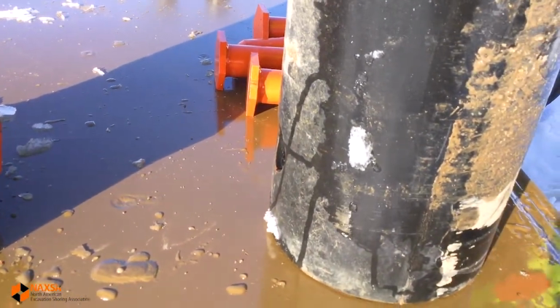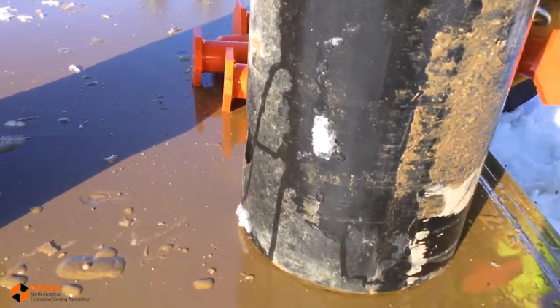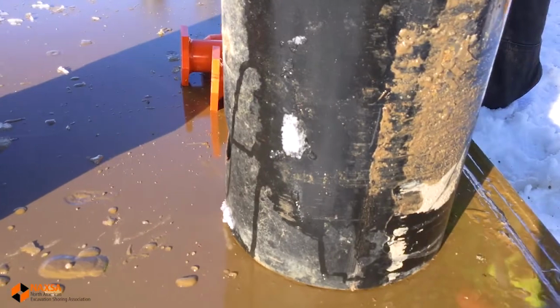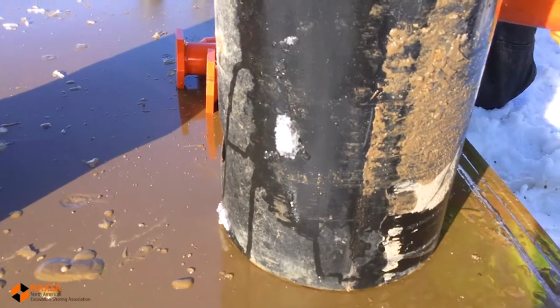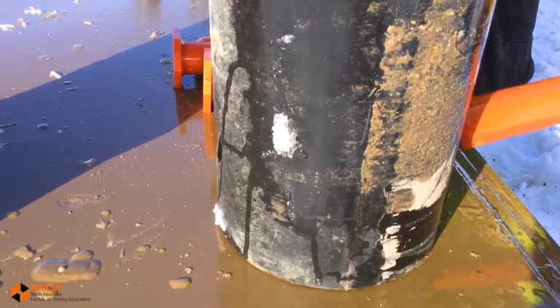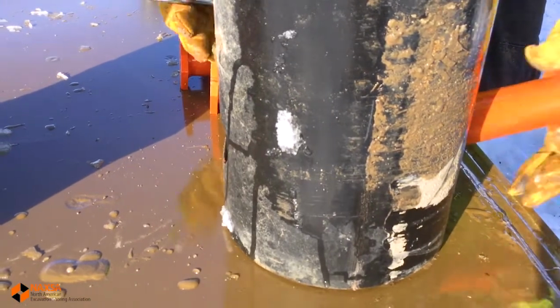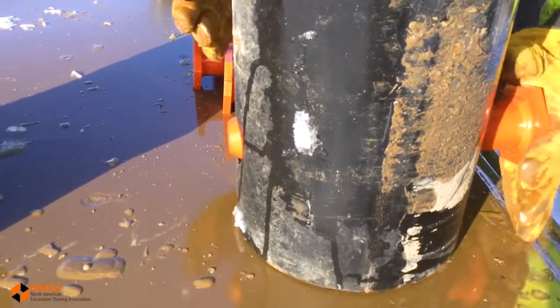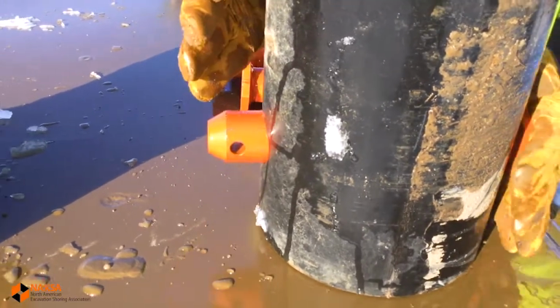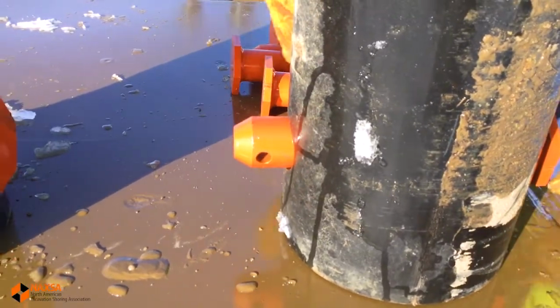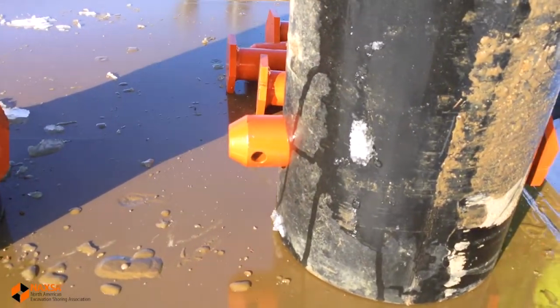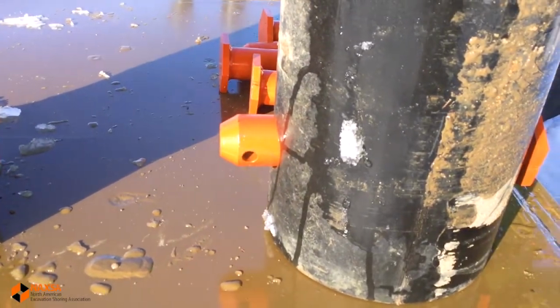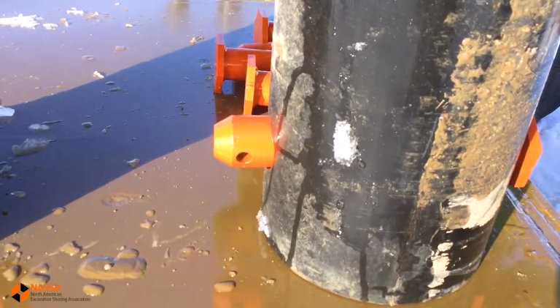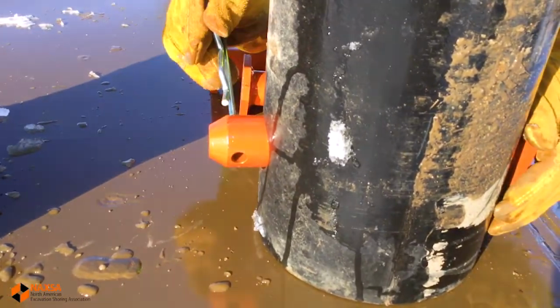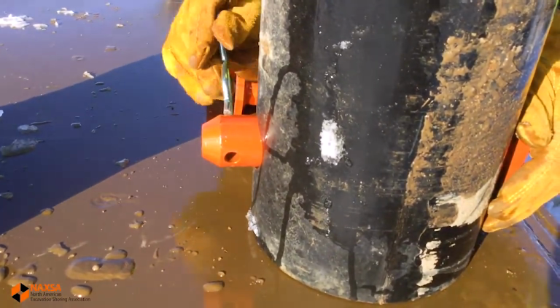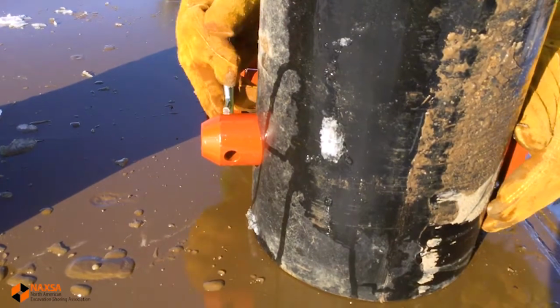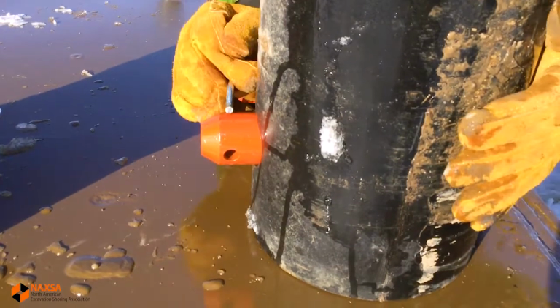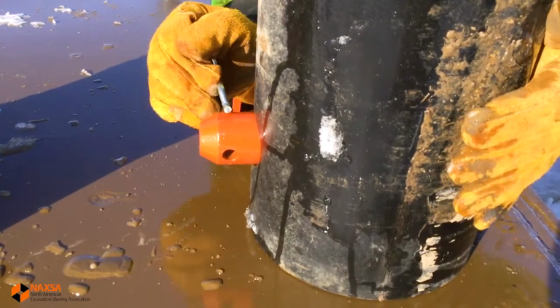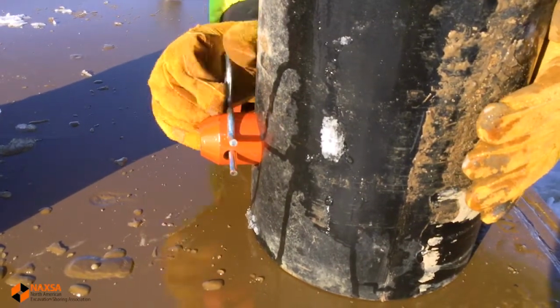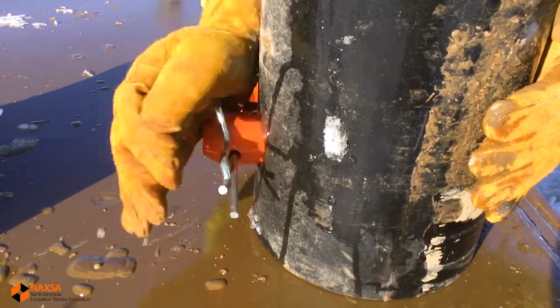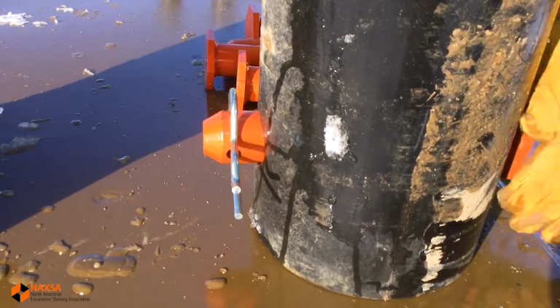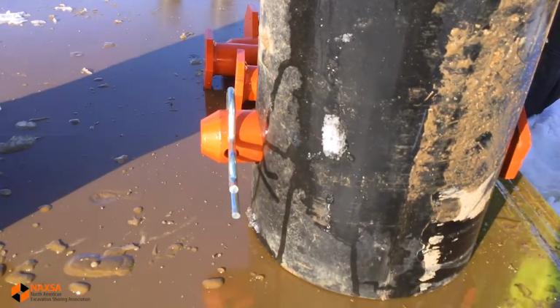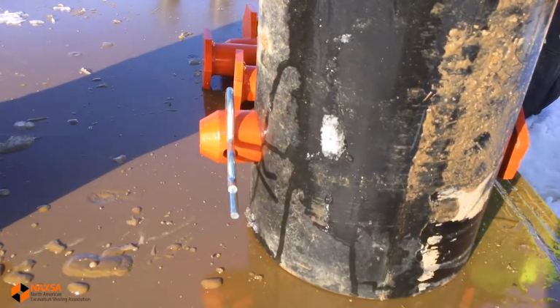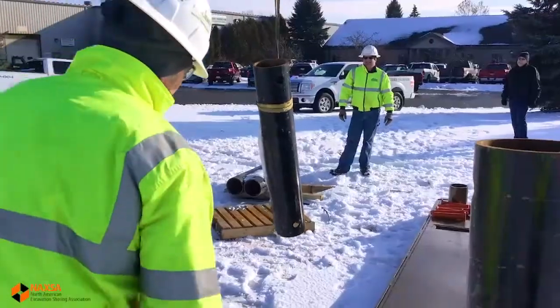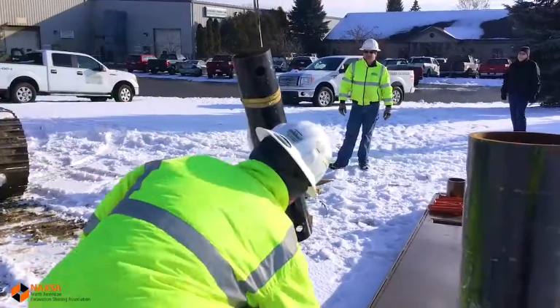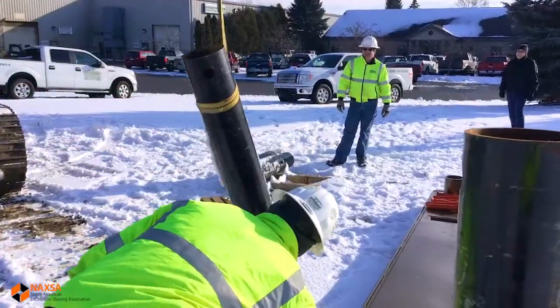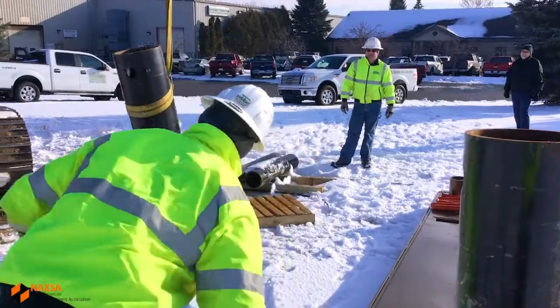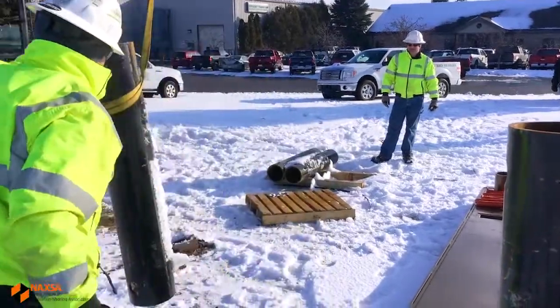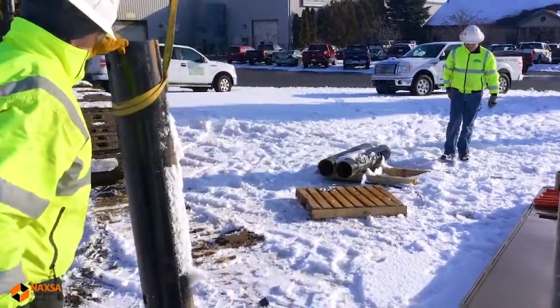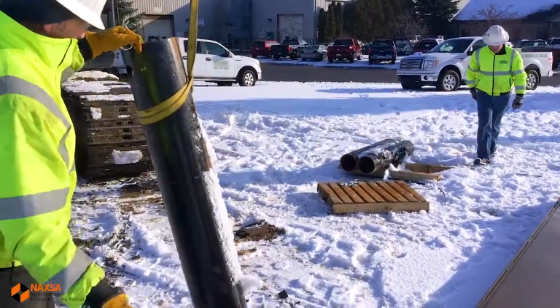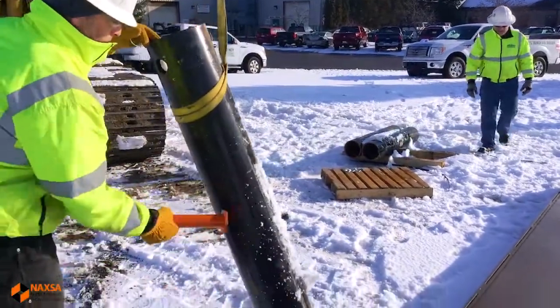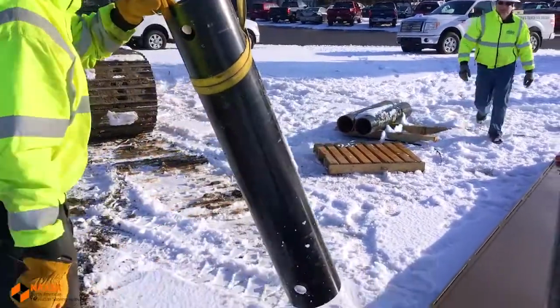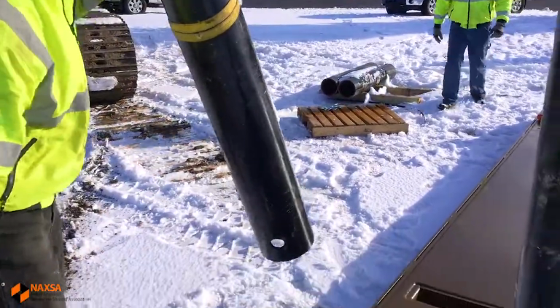Once we've got the spreader in place, pin the spreader to the collar. Use the keeper to make certain the pin won't fall out. Repeat the process until all spreaders are in place on the bottom sidewall.